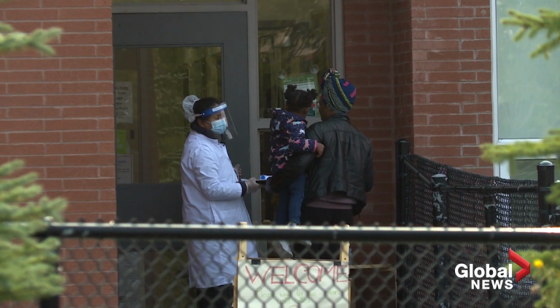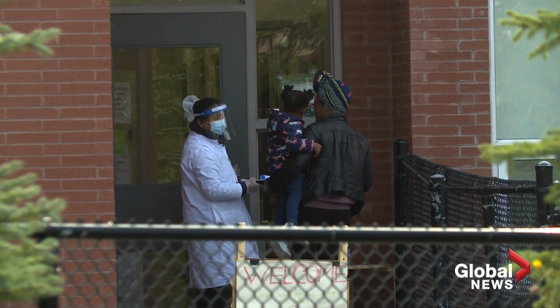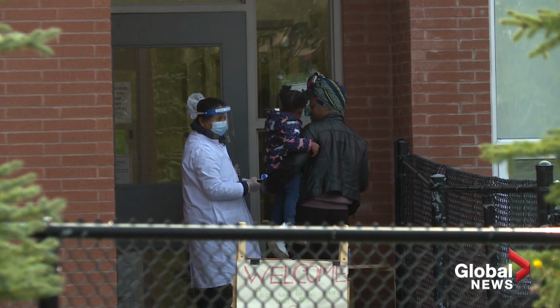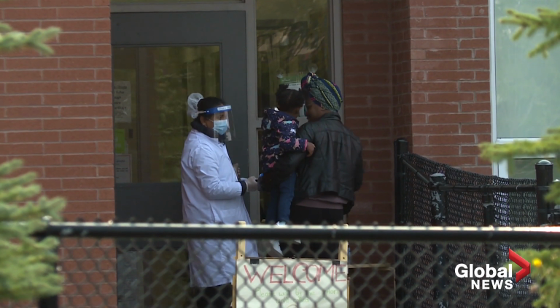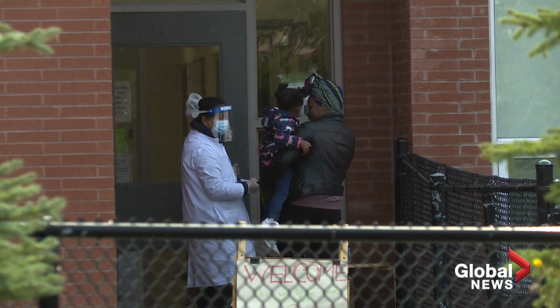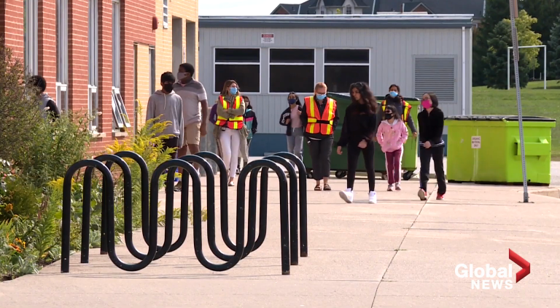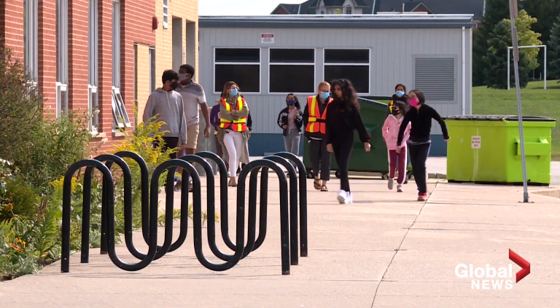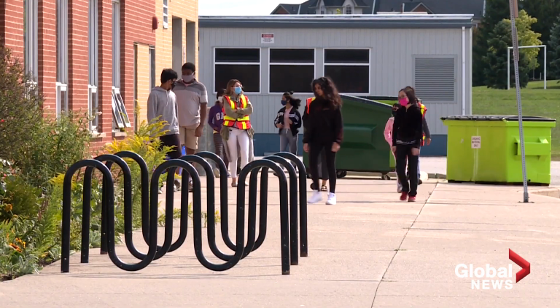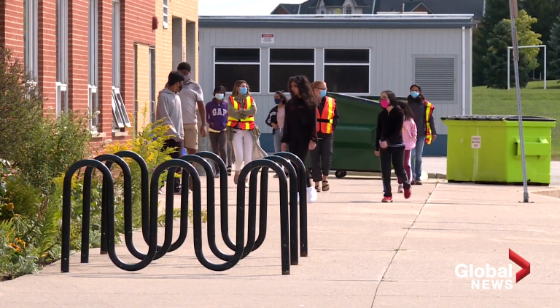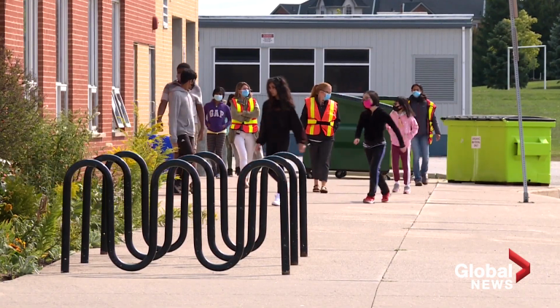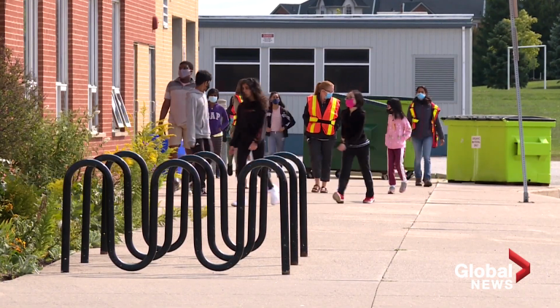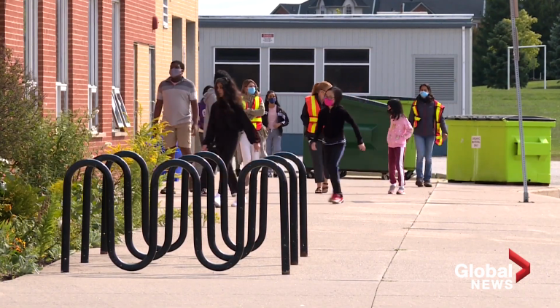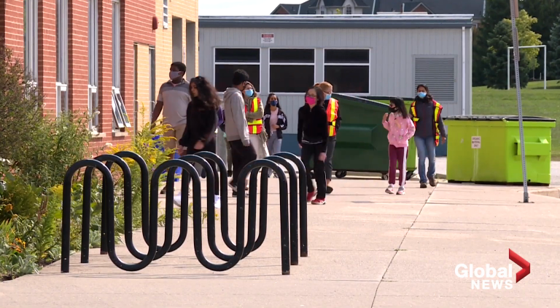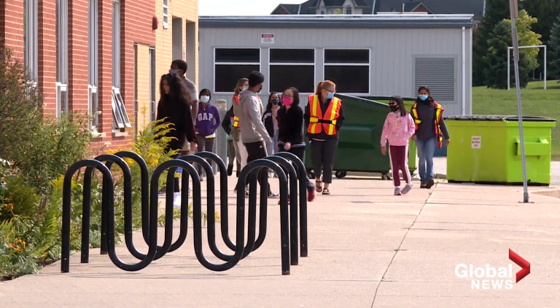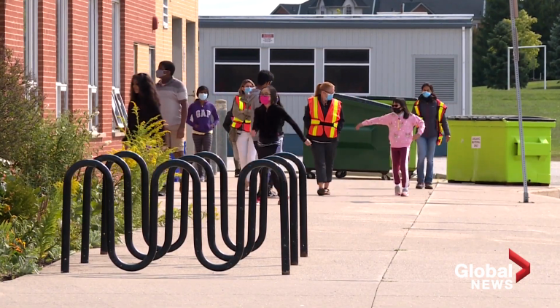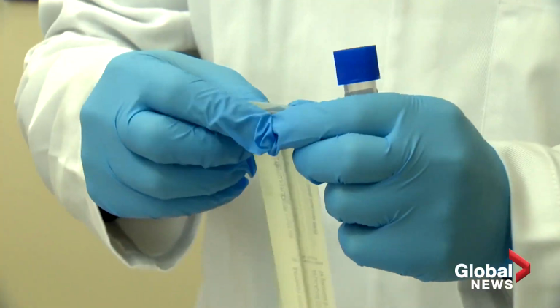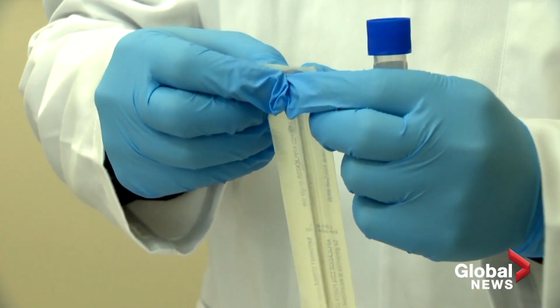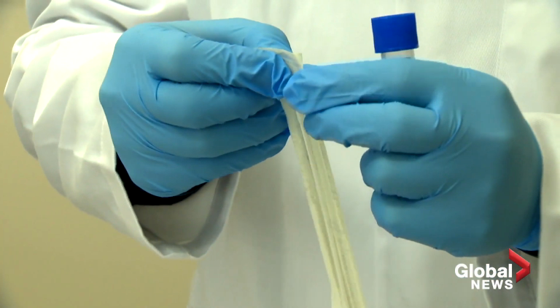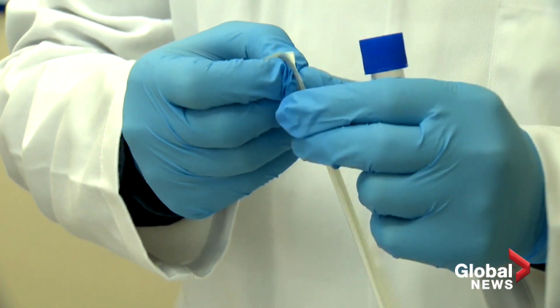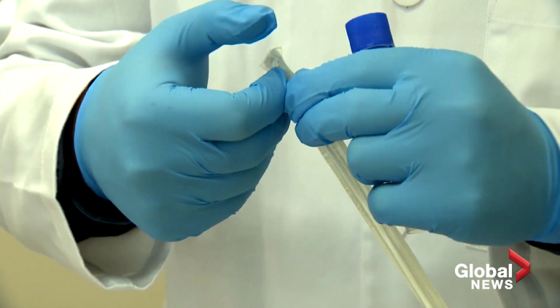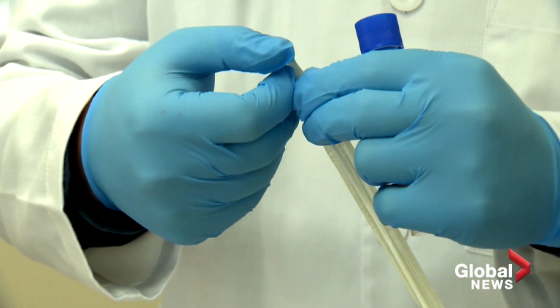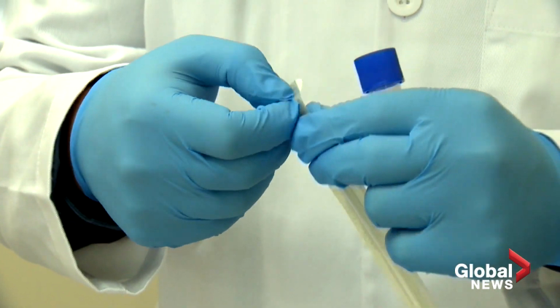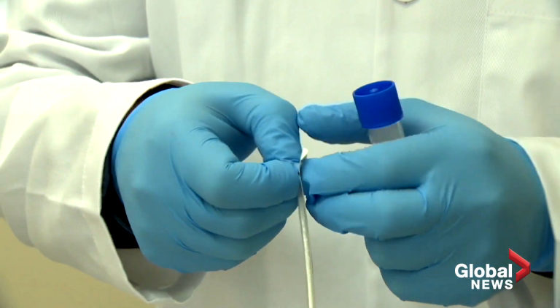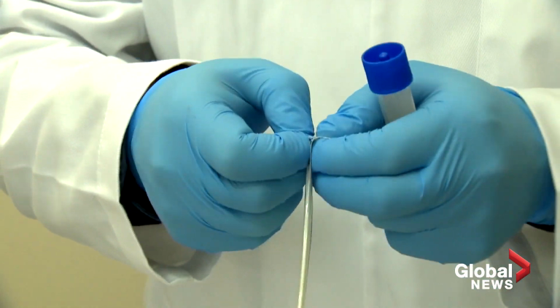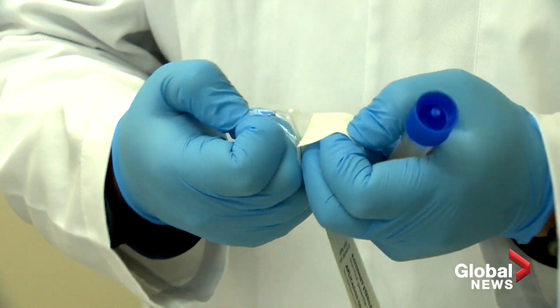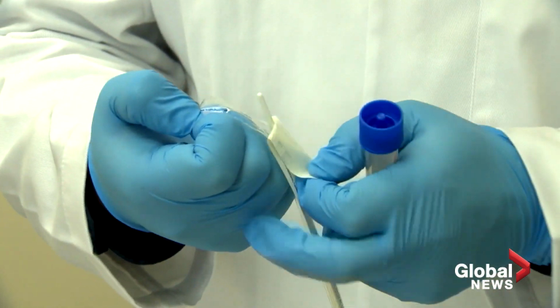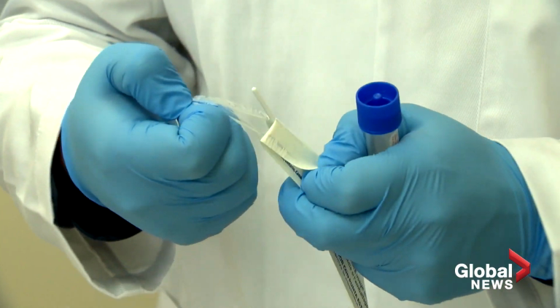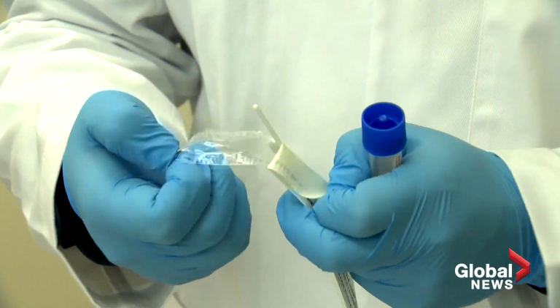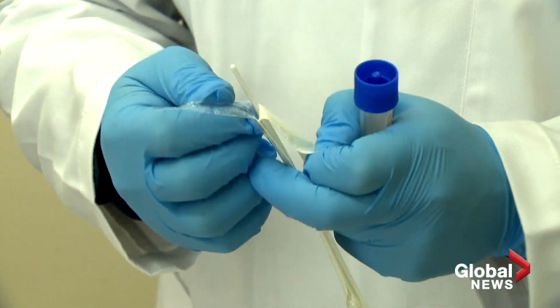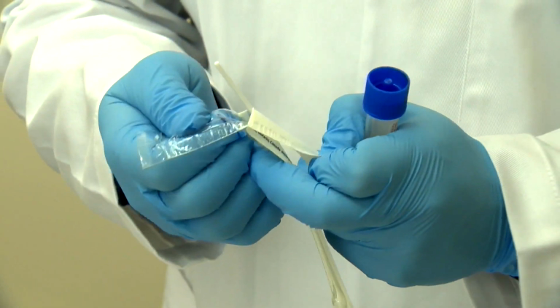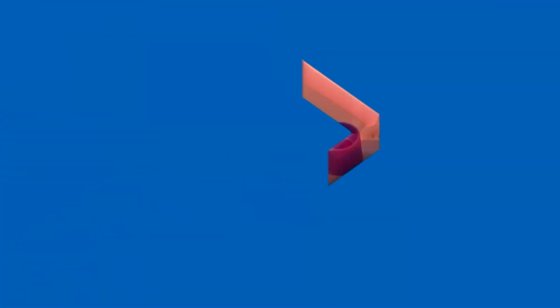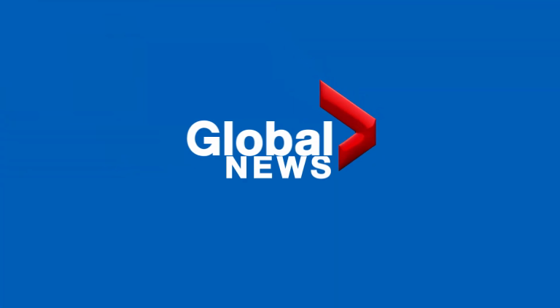These at-home tests are currently not available in Canada, and Health Canada was unable to provide comment prior to broadcast on whether or not they will be in the future. Chris Dehesi, Global News.